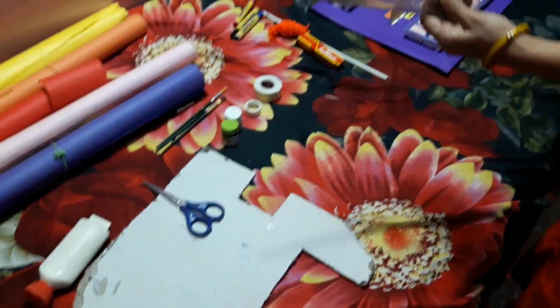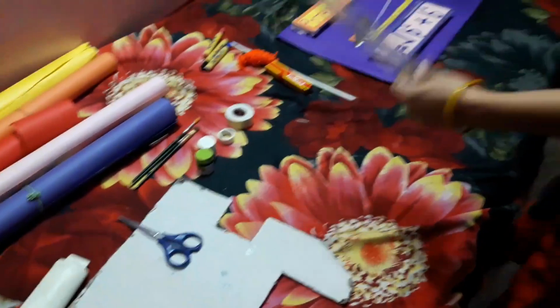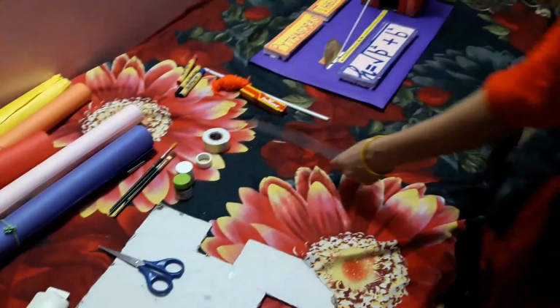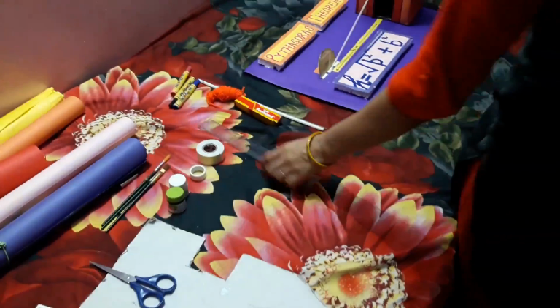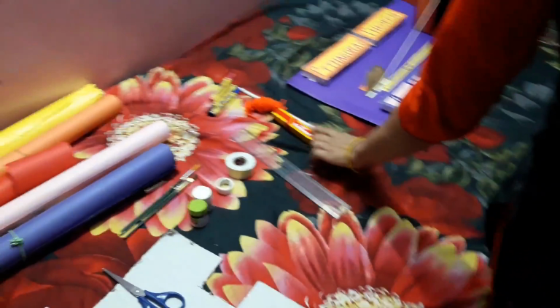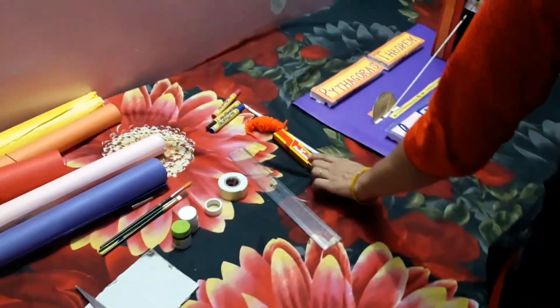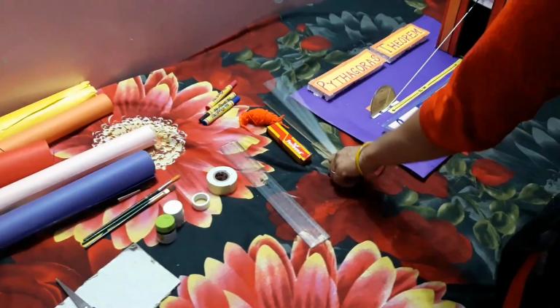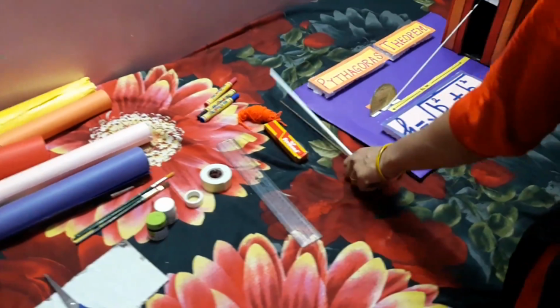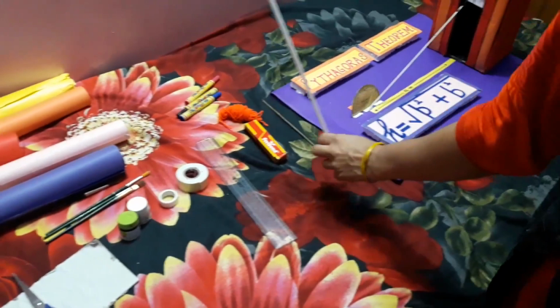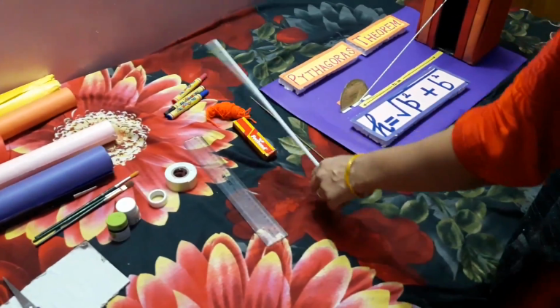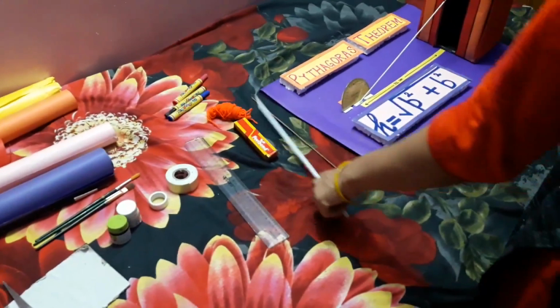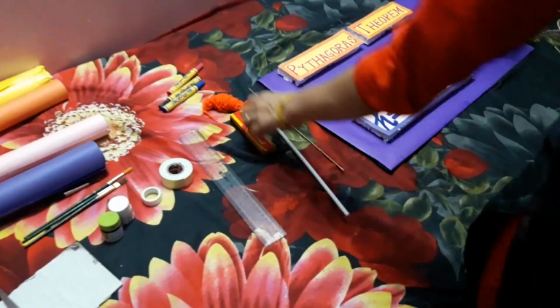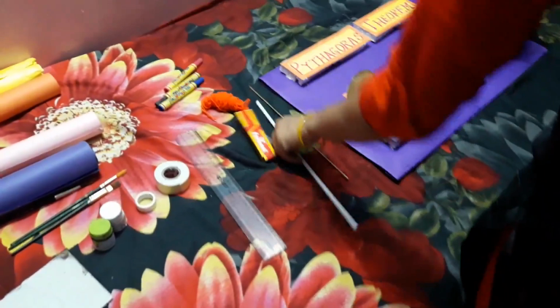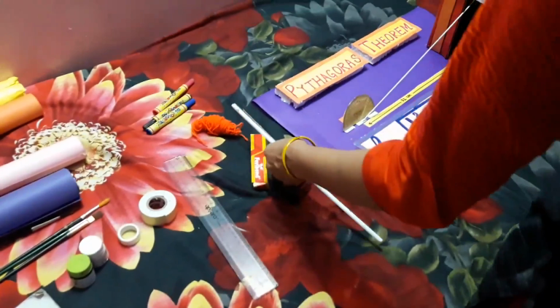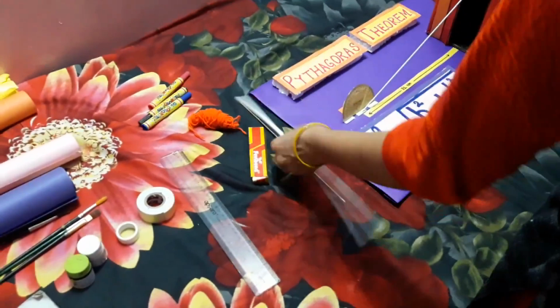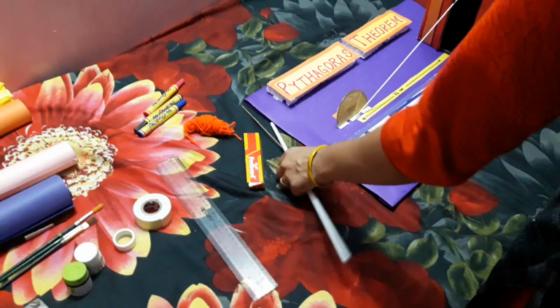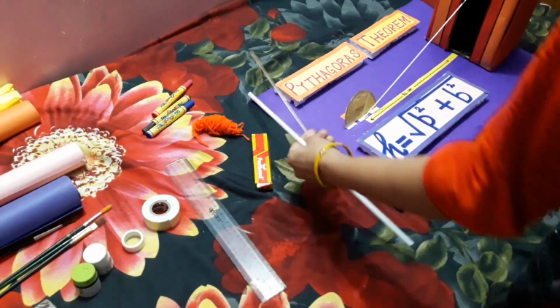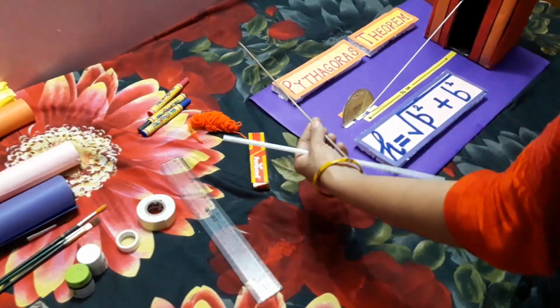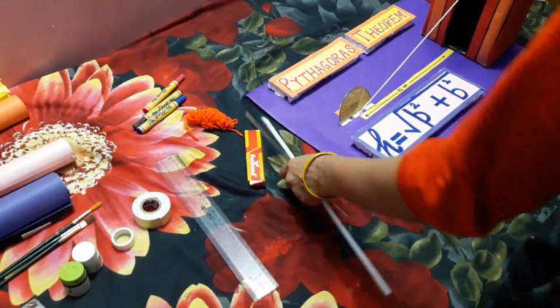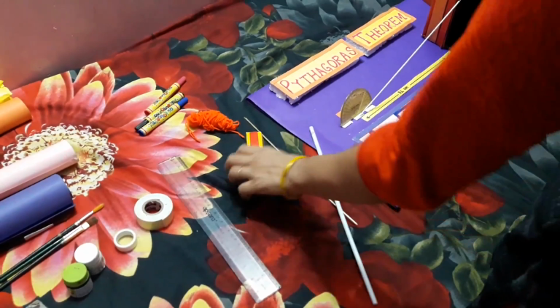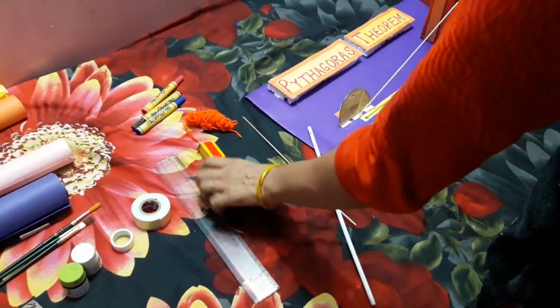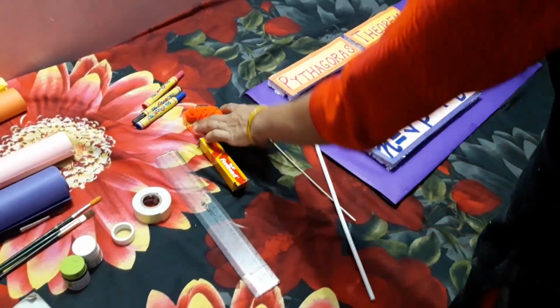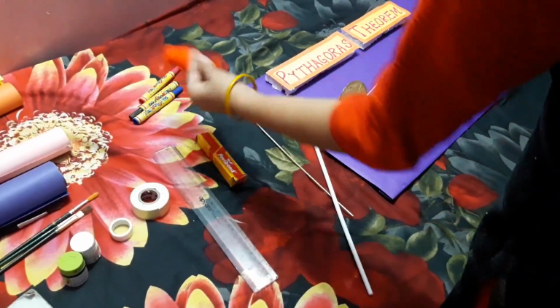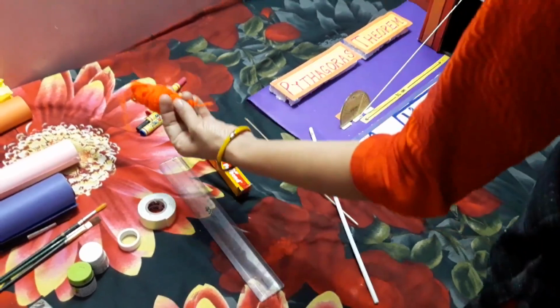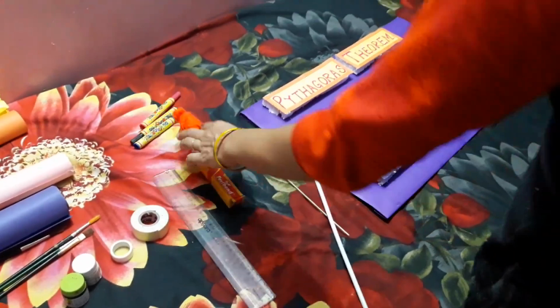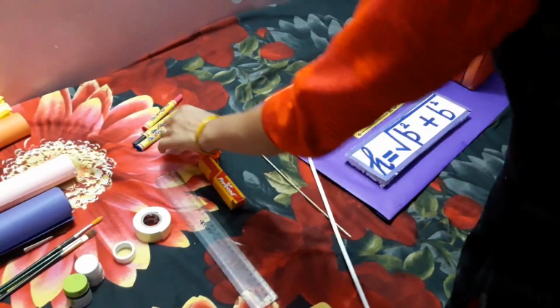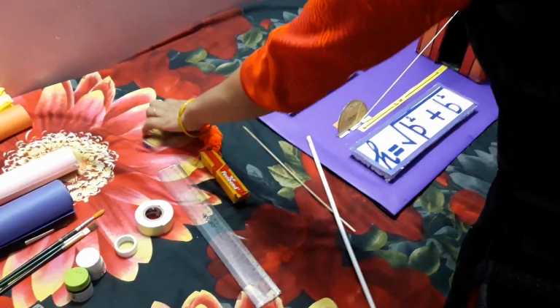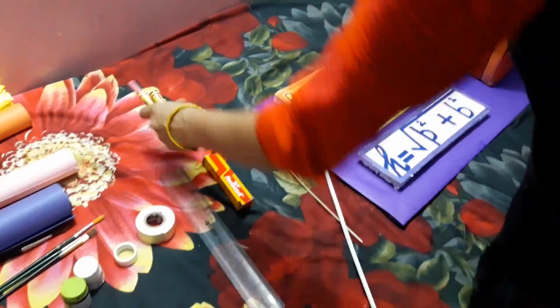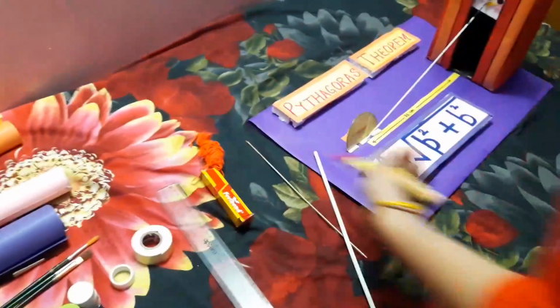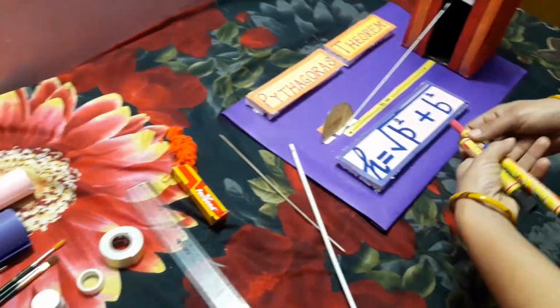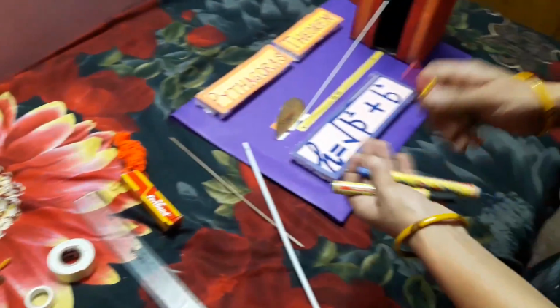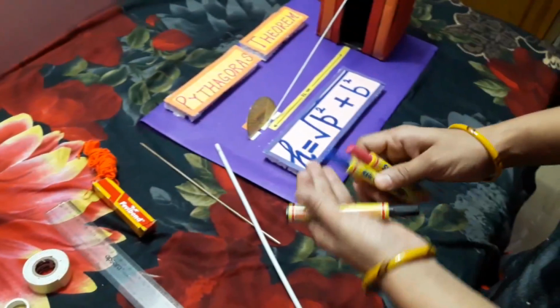We also need a scale, Fevibond, straw, broom stick, wool, and bold markers.